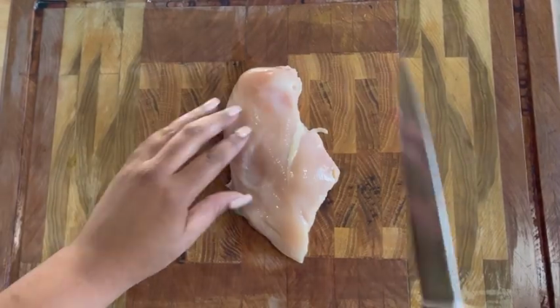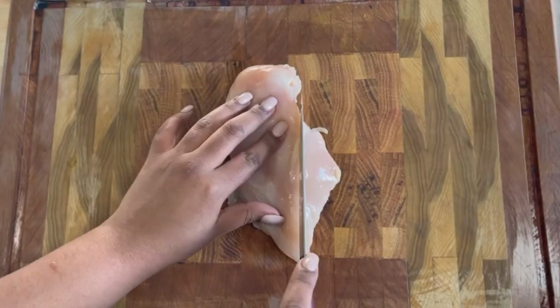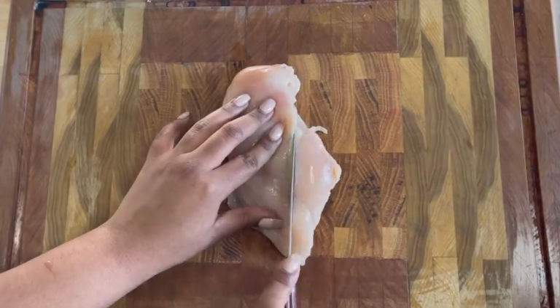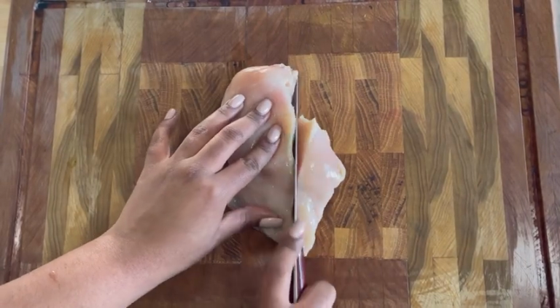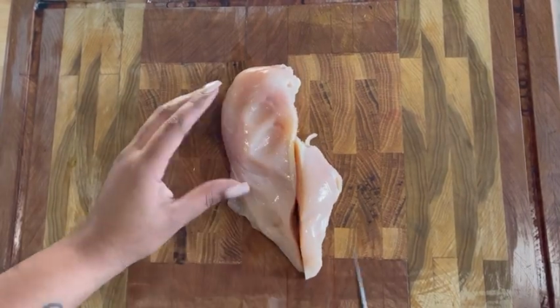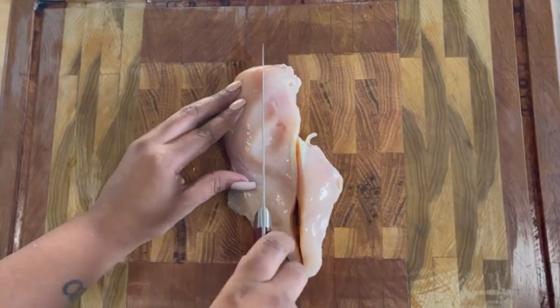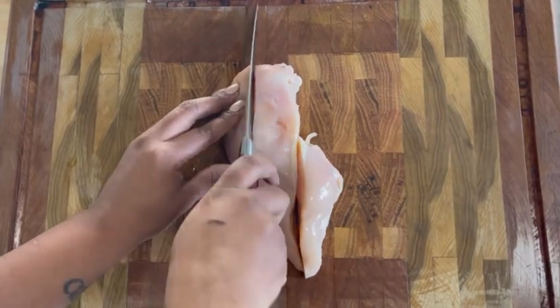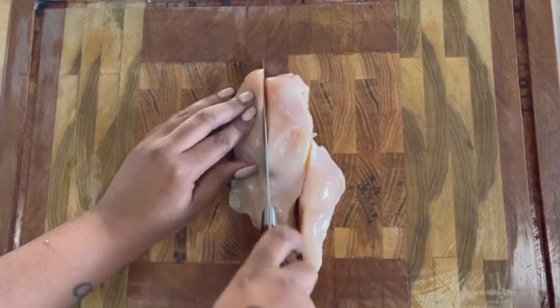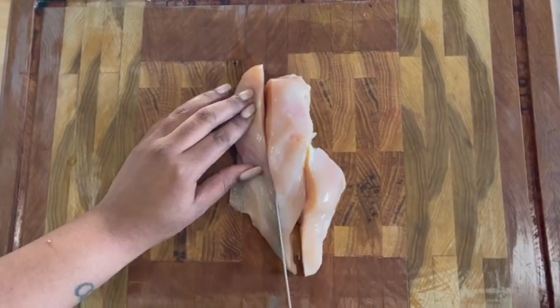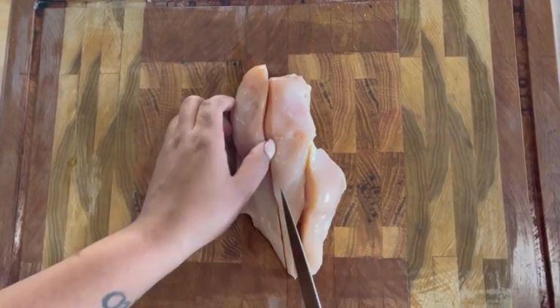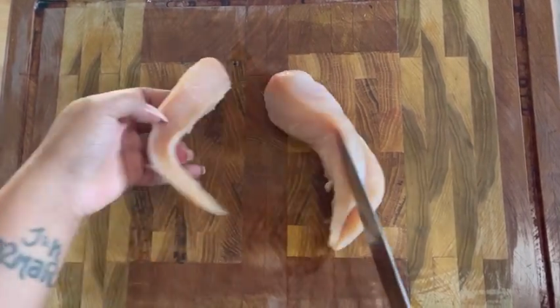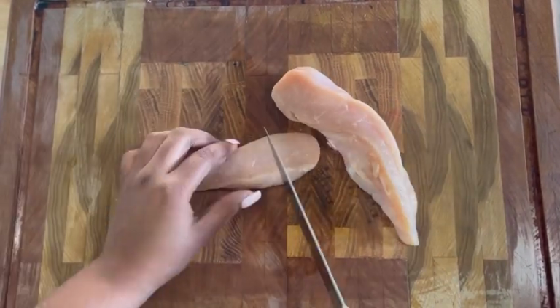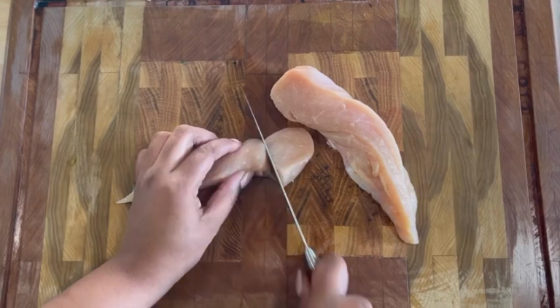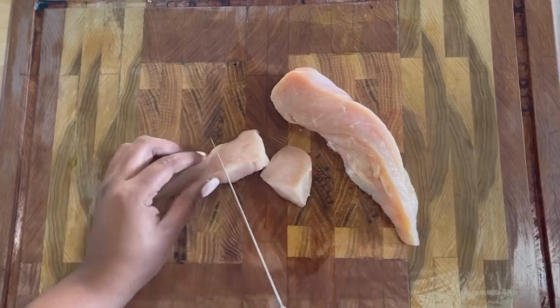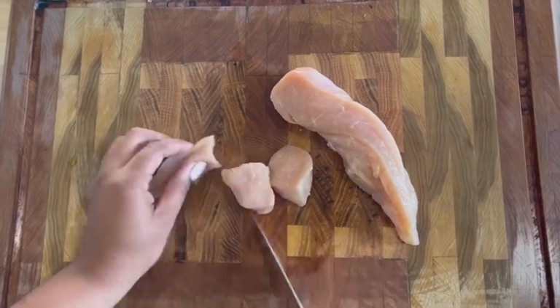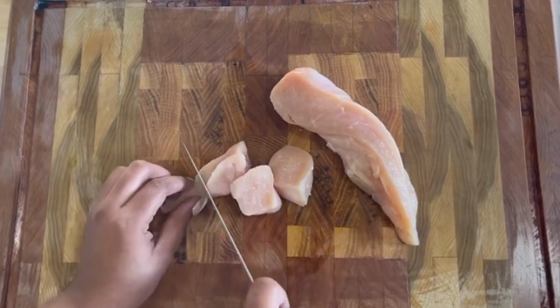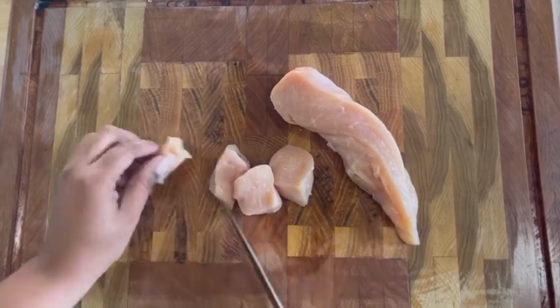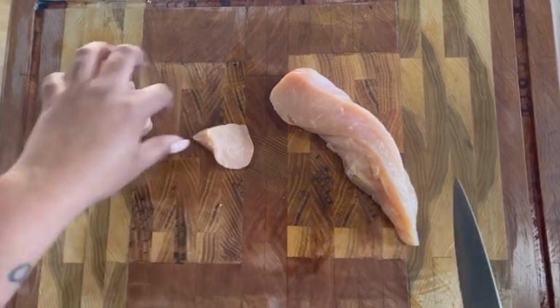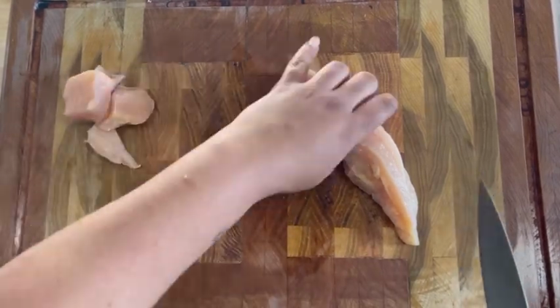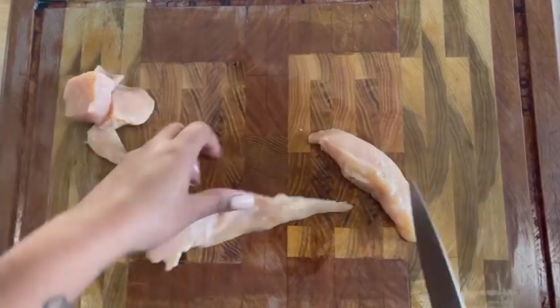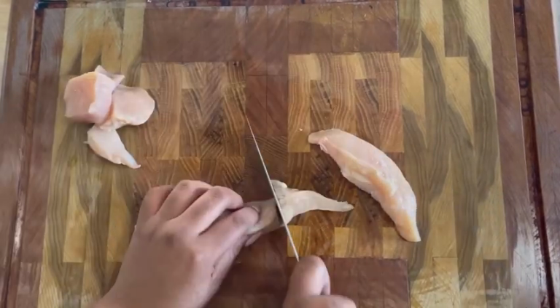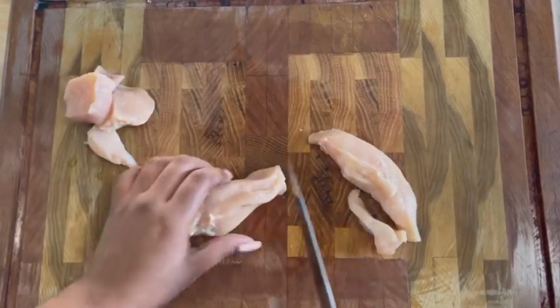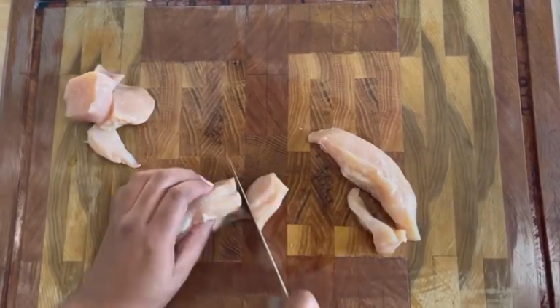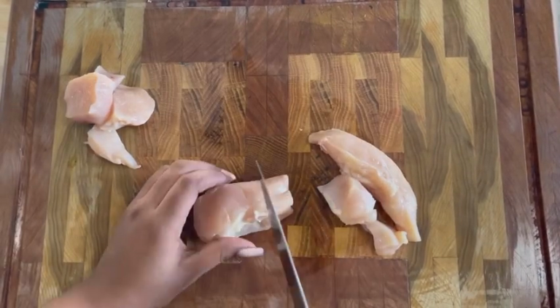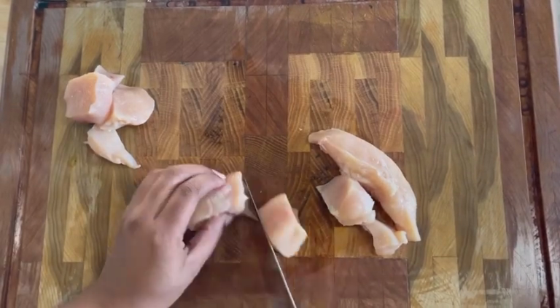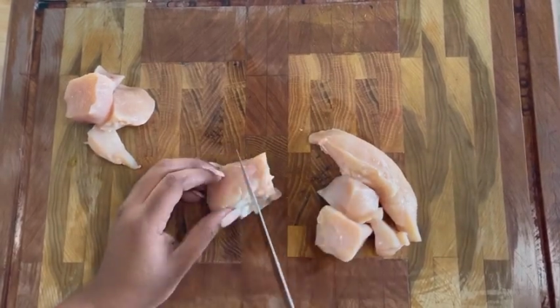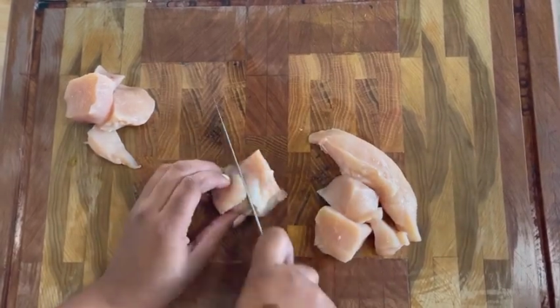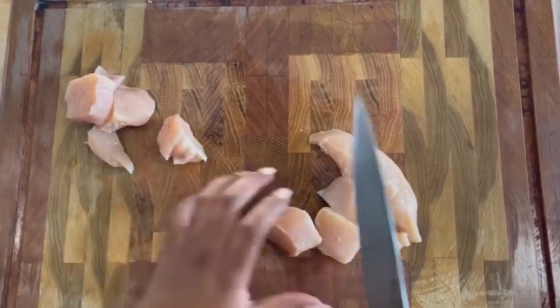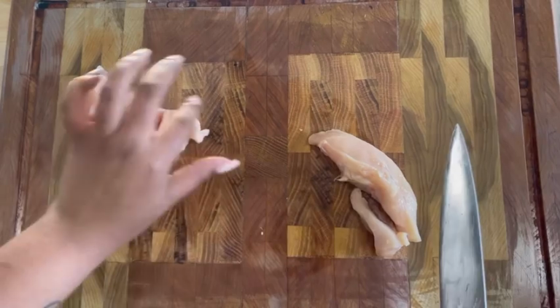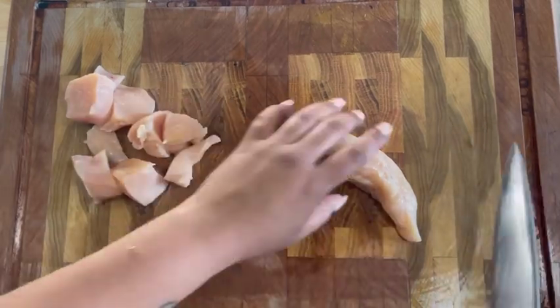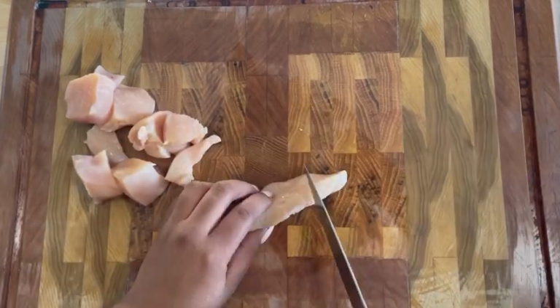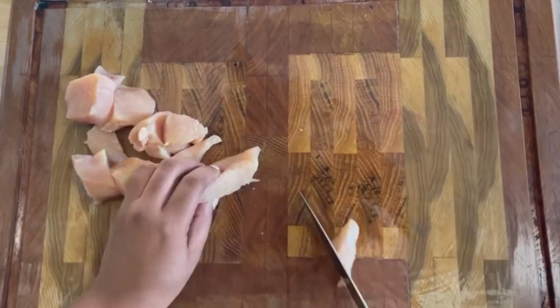Today, we made a really quick and easy meal. This is the kind of meal when you don't feel like cooking, you don't feel like having too many leftovers, and you do not feel like having too many dishes.